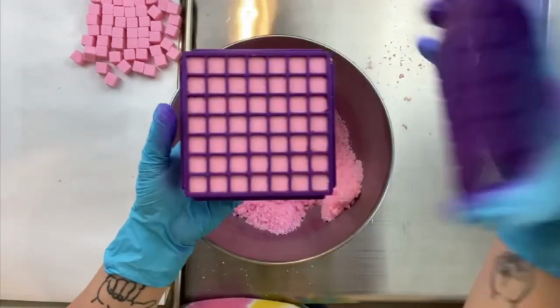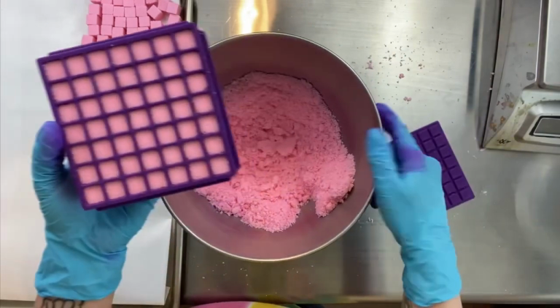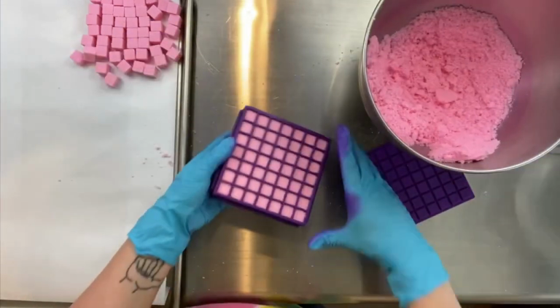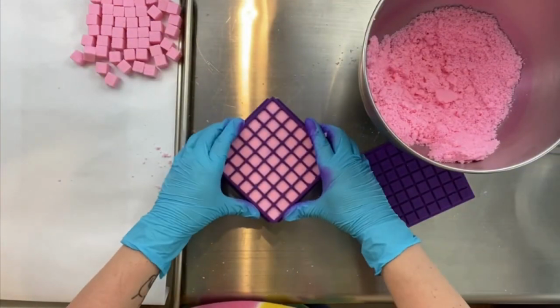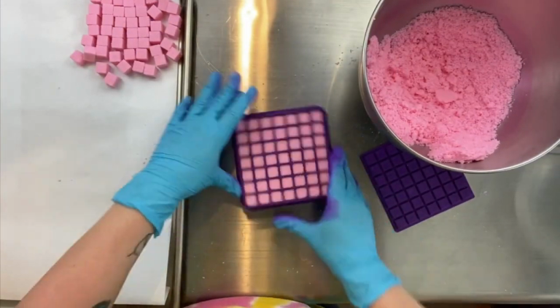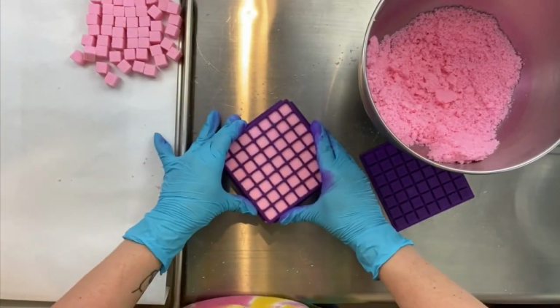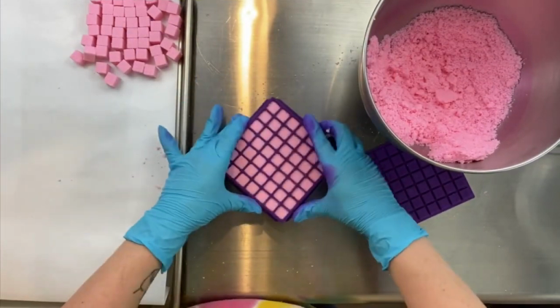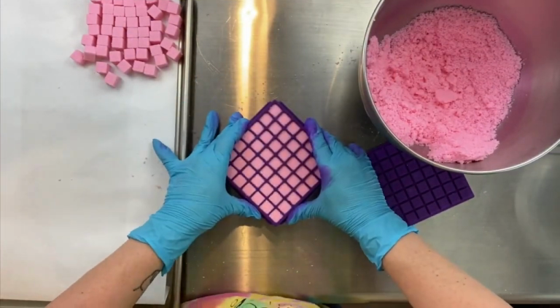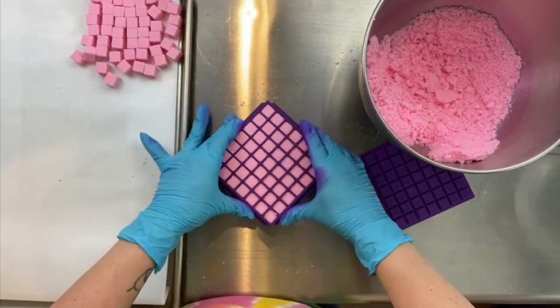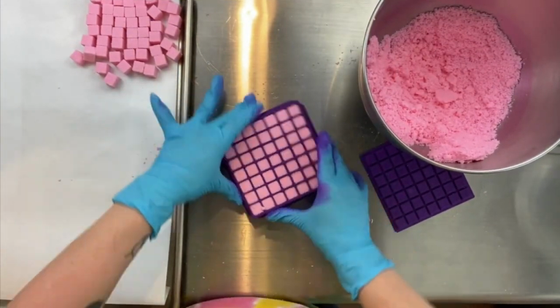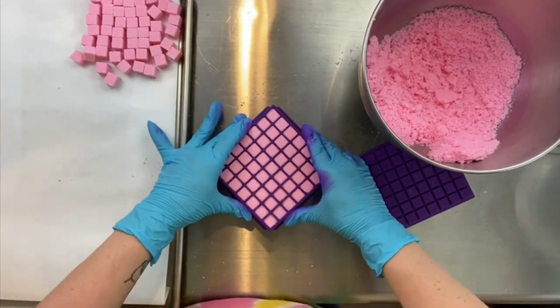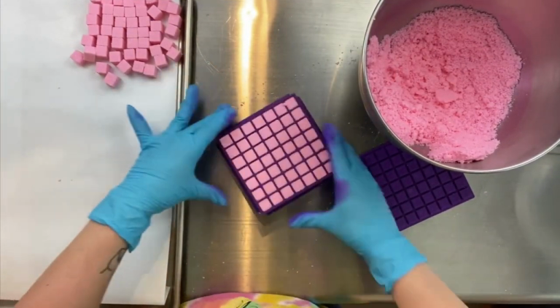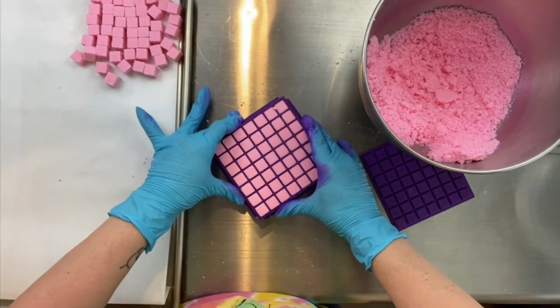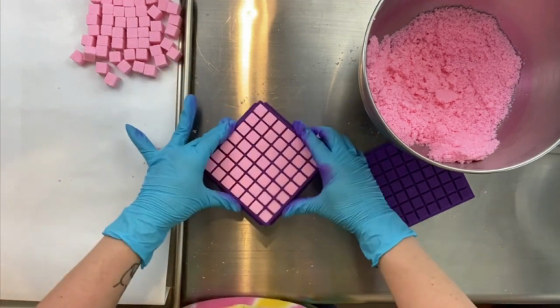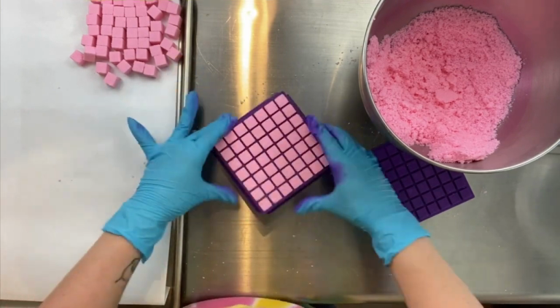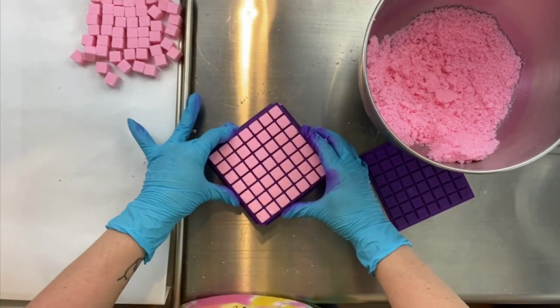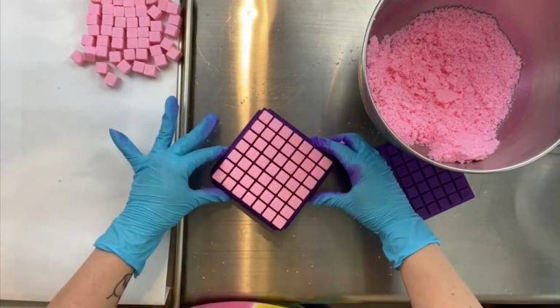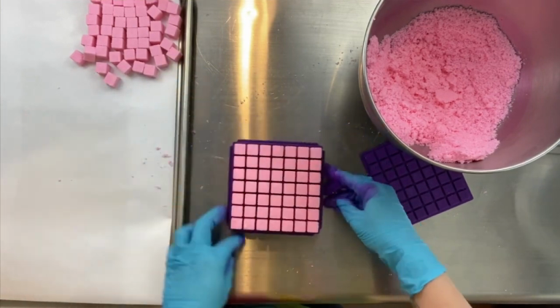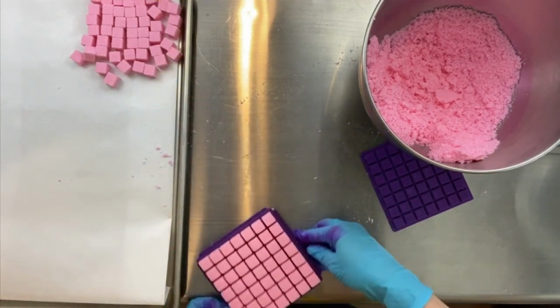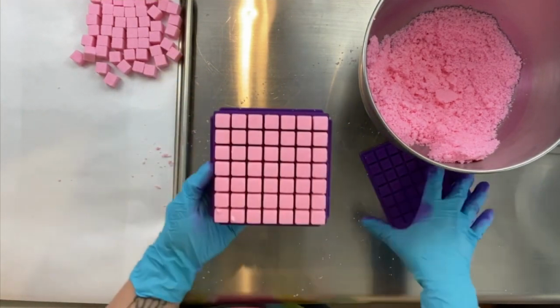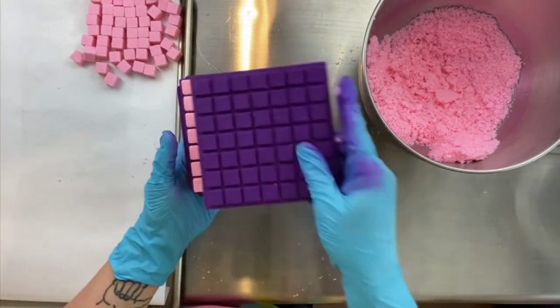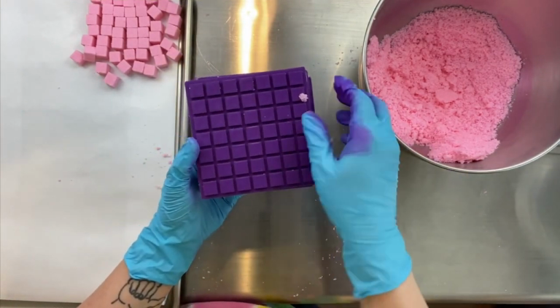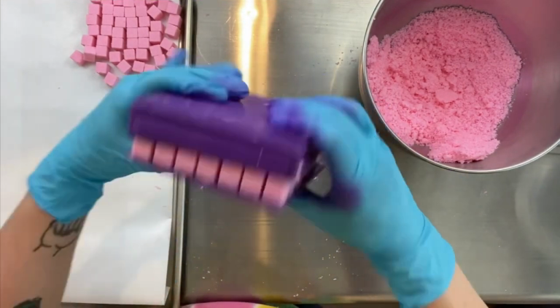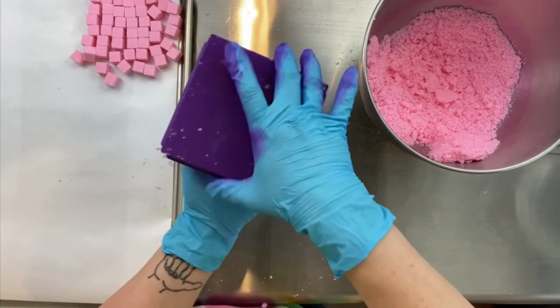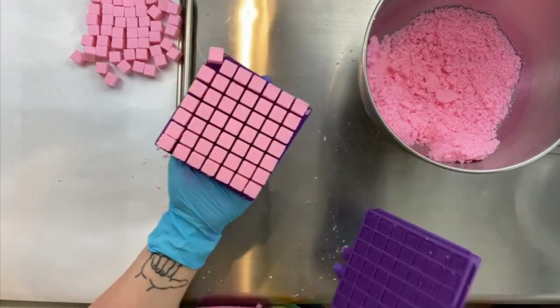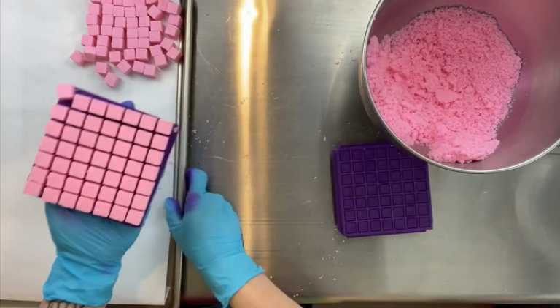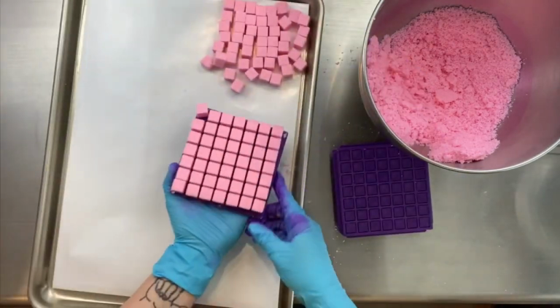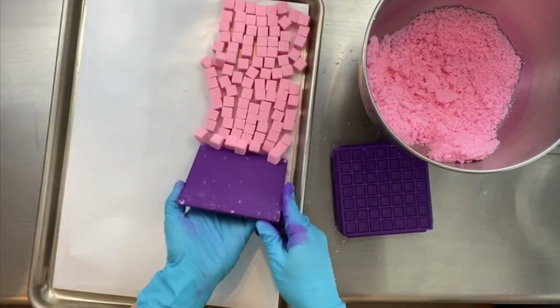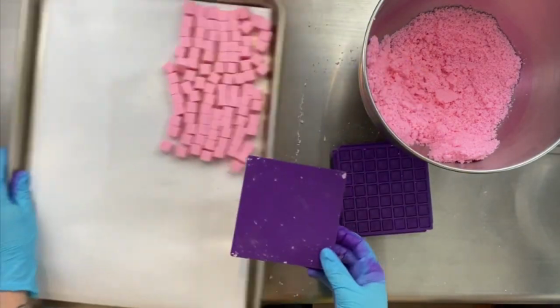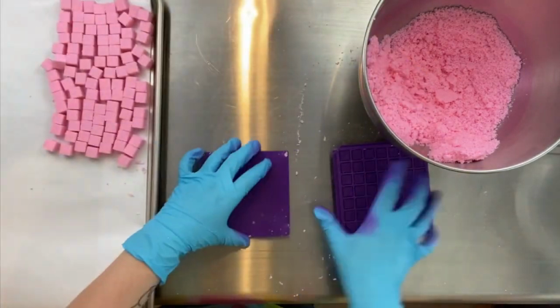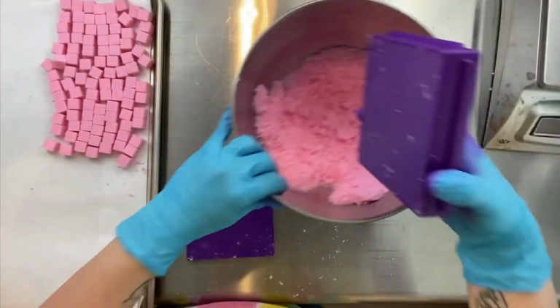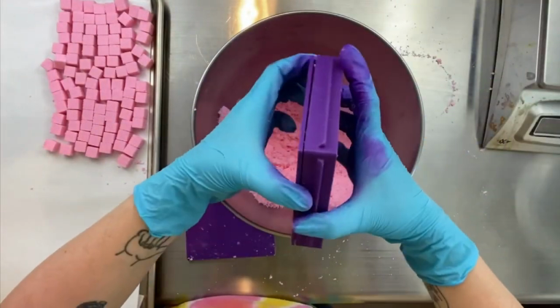Doing small batches — you don't want to do too small because you want to not waste your effort, but you want to do batches that you can handle the size of. So this is about my size preference for a batch — you'll figure out for yourself what you prefer.